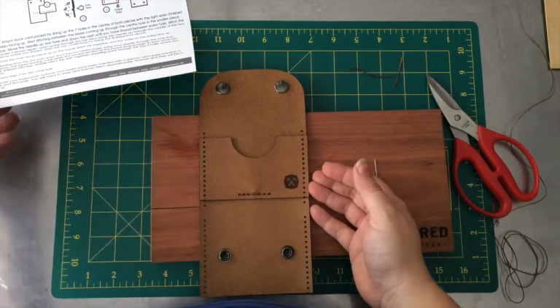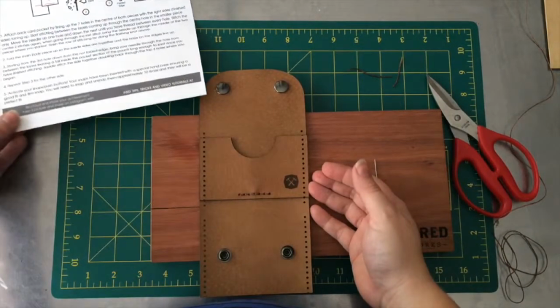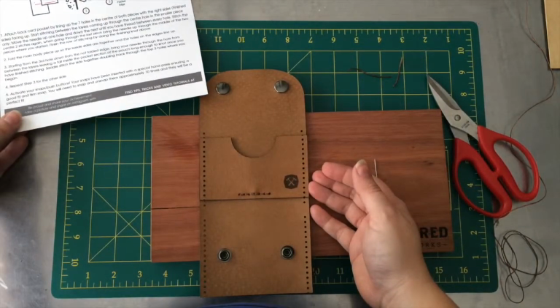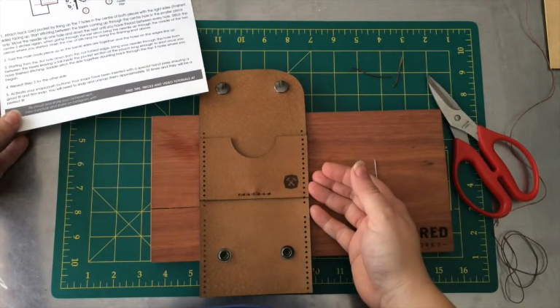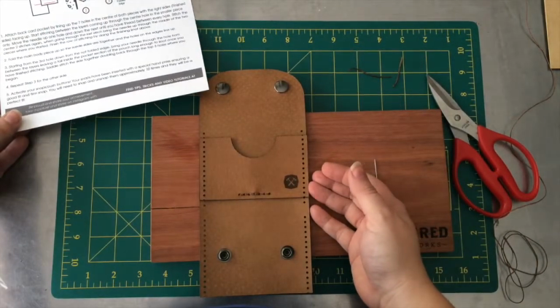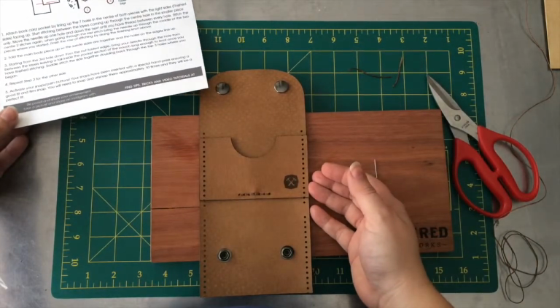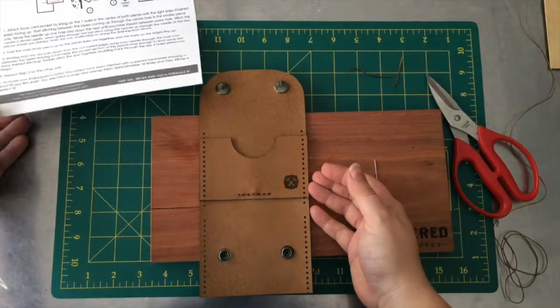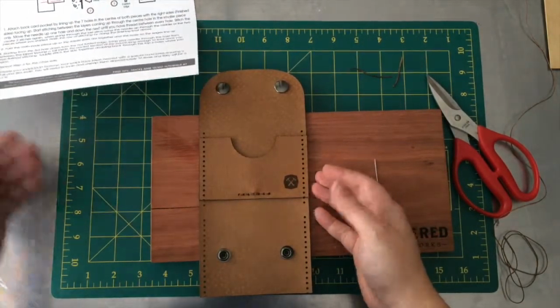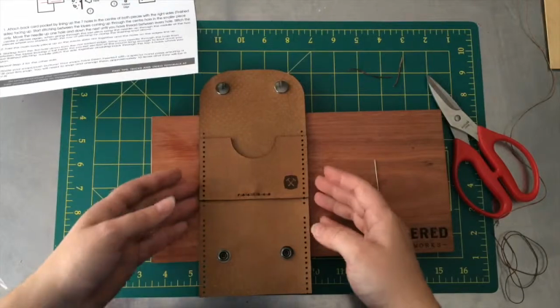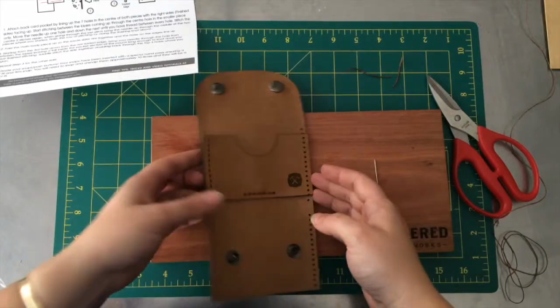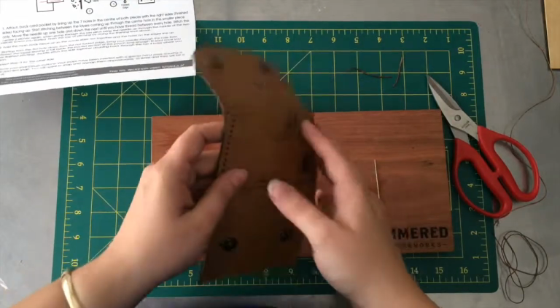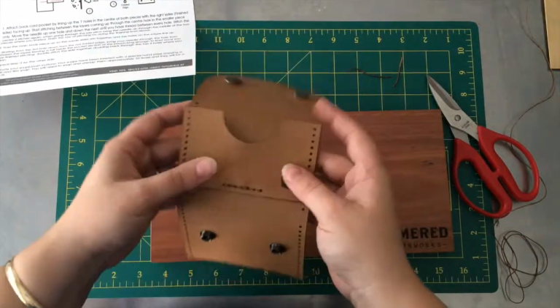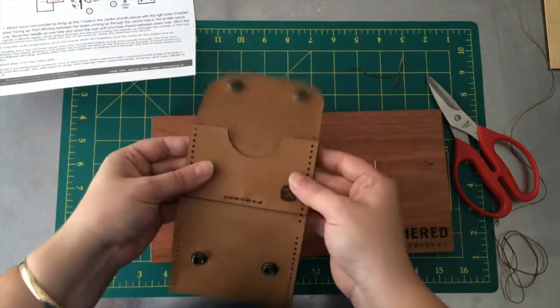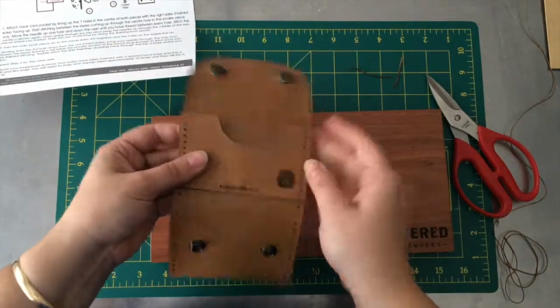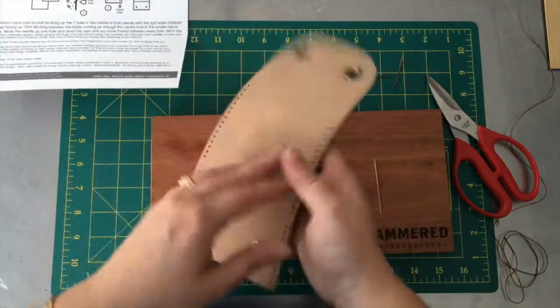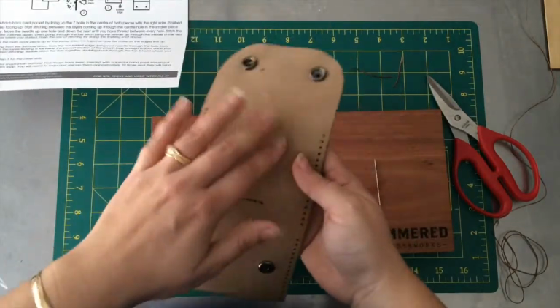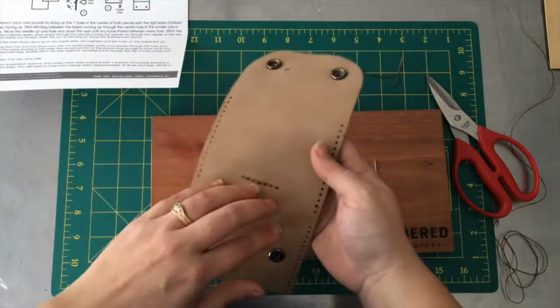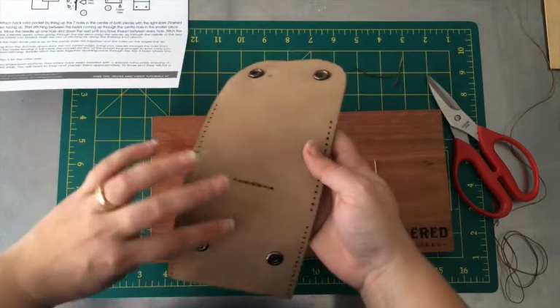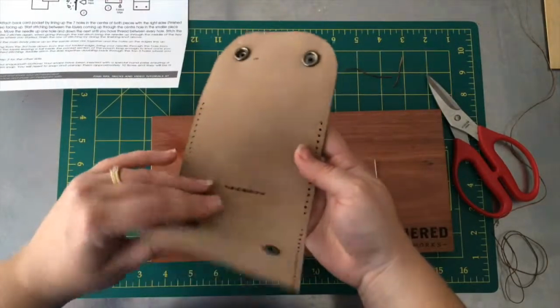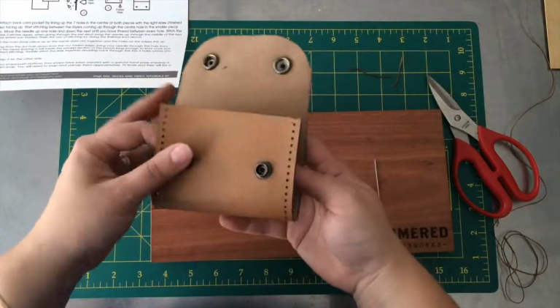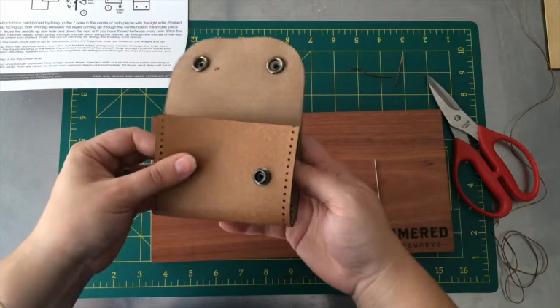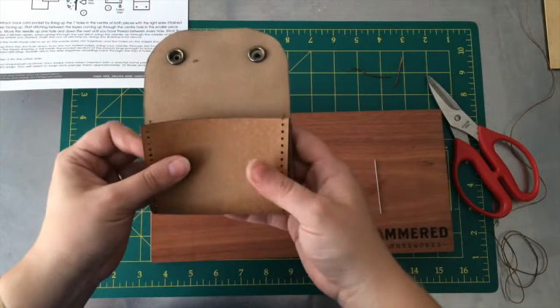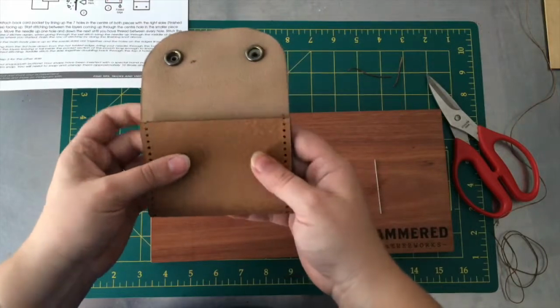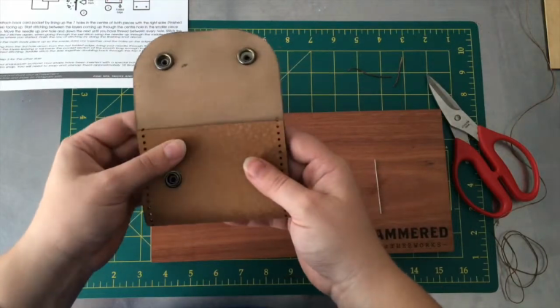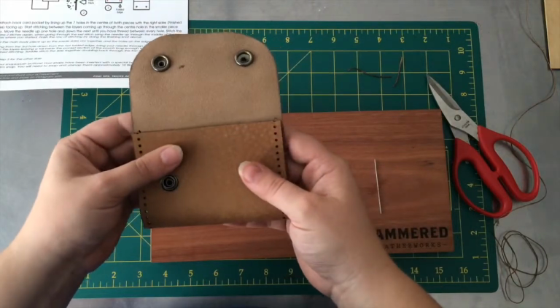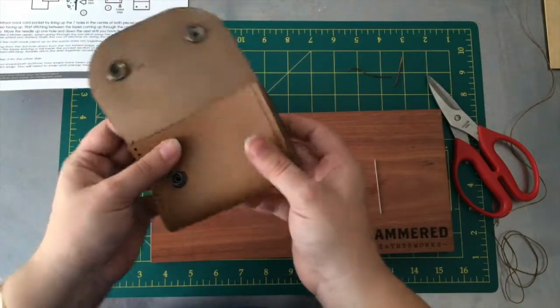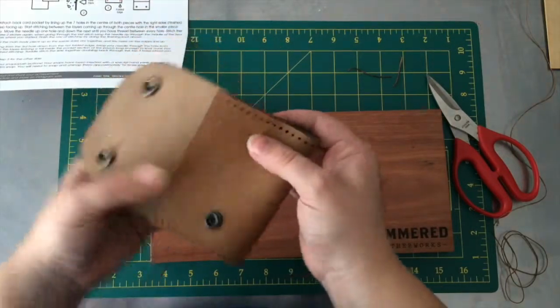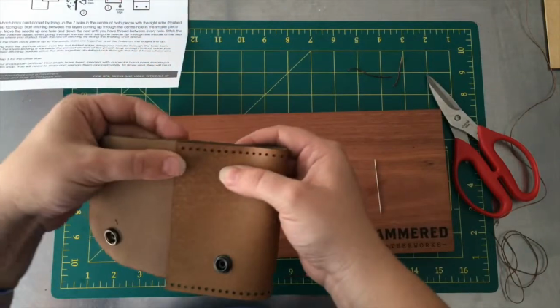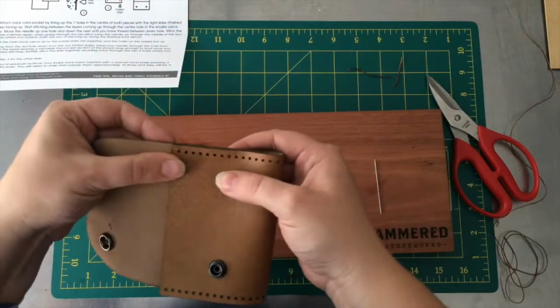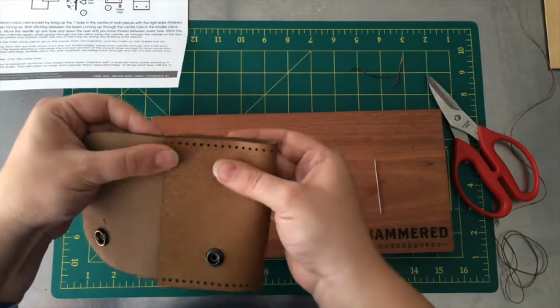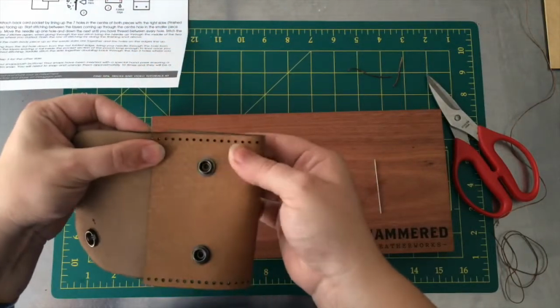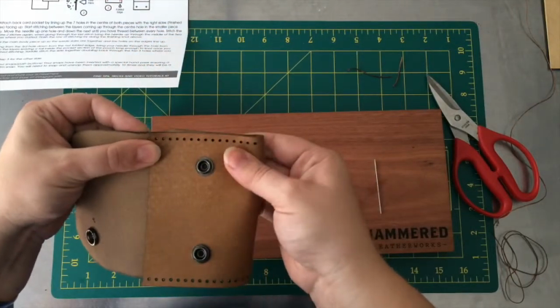Step 2 is to fold the main body so the suede sides are together. This is your finished side of your leather; this is your suede side. We're going to fold this up so the suede sides are together and all the holes on the edge line up.